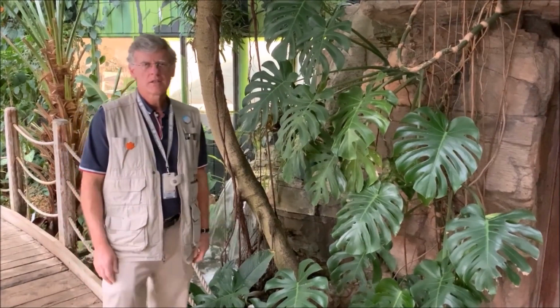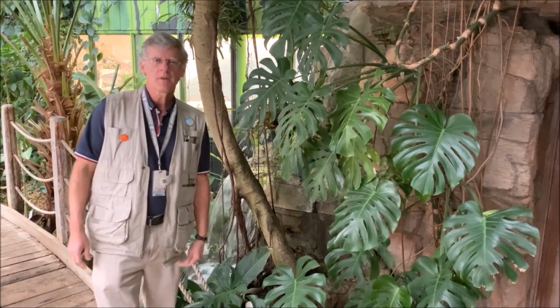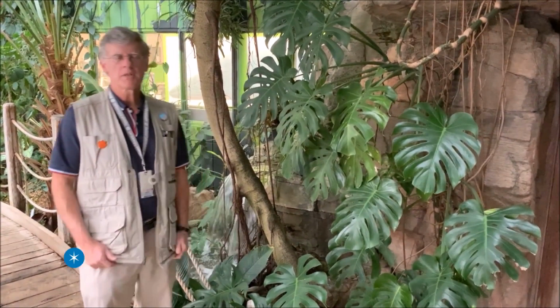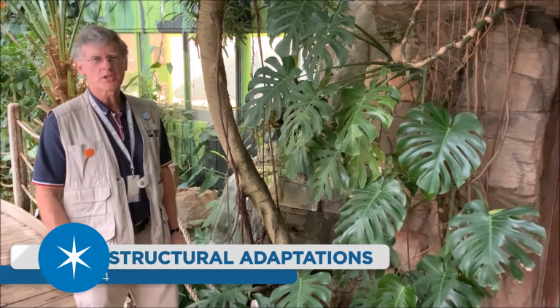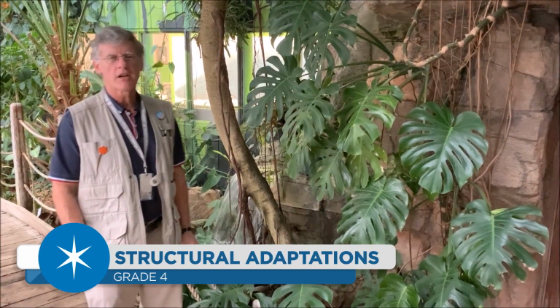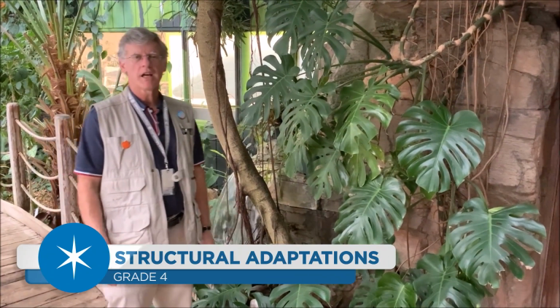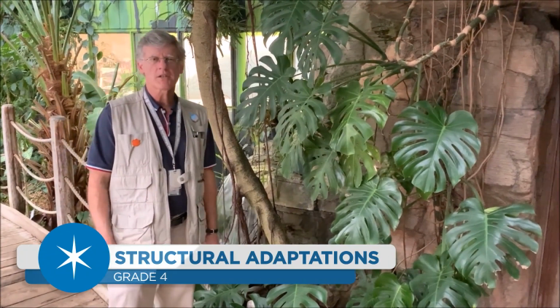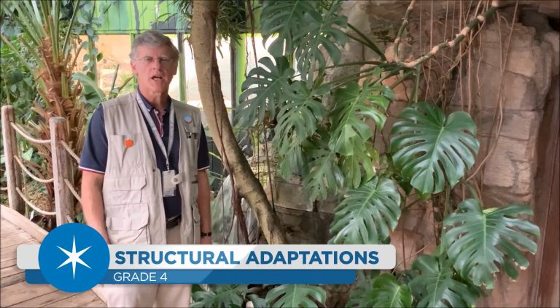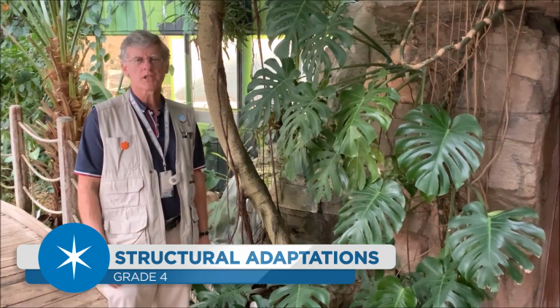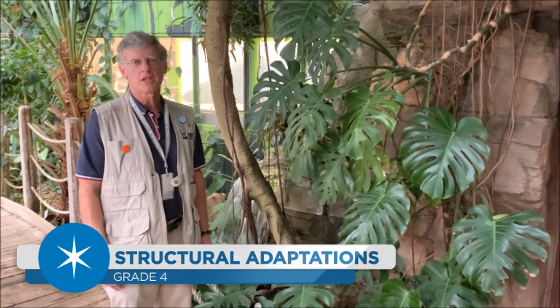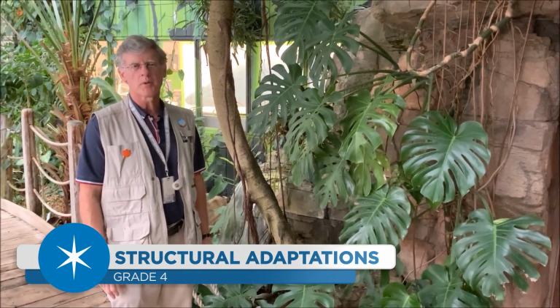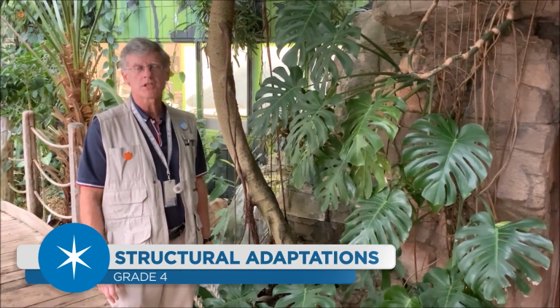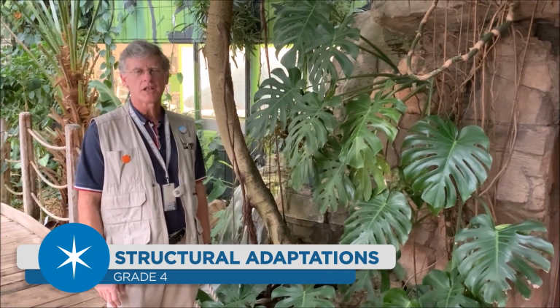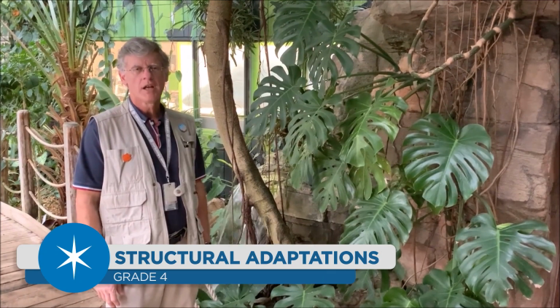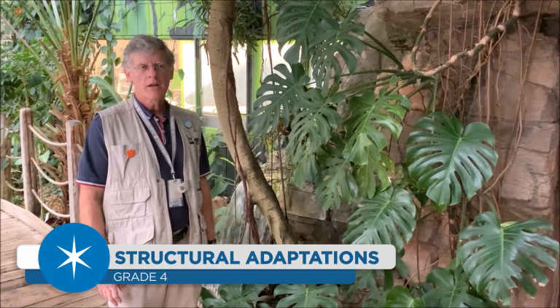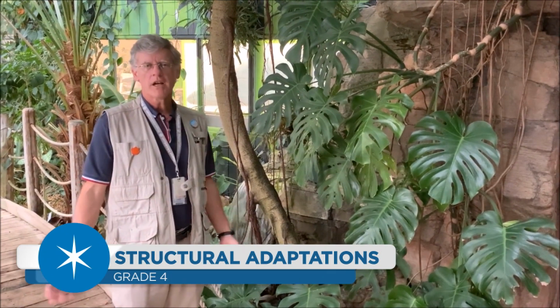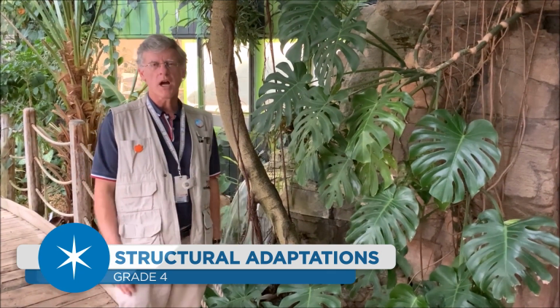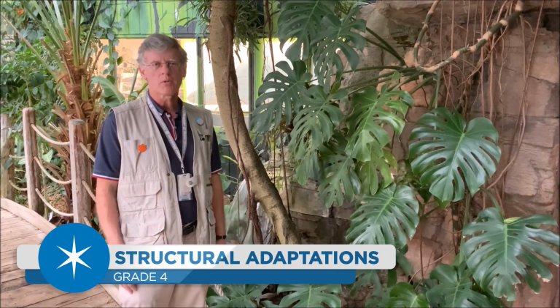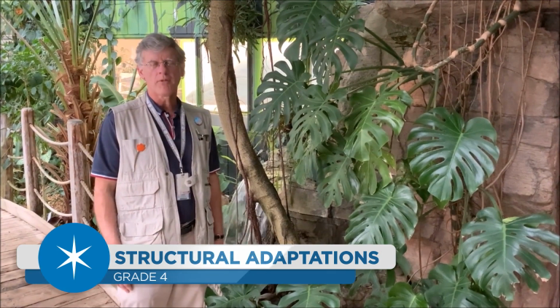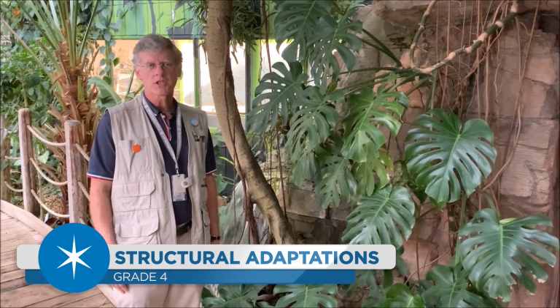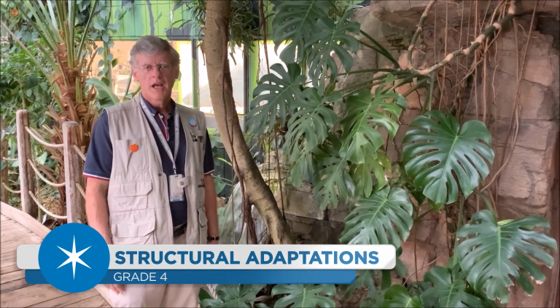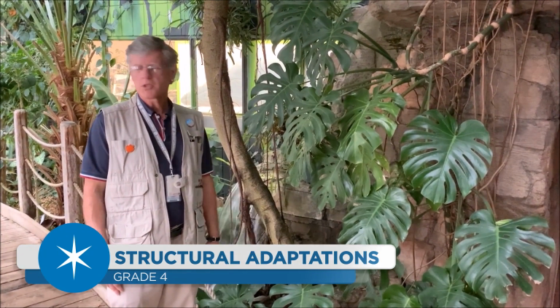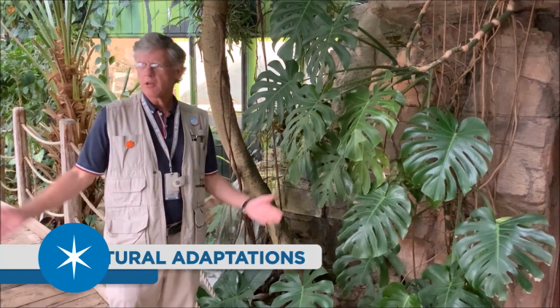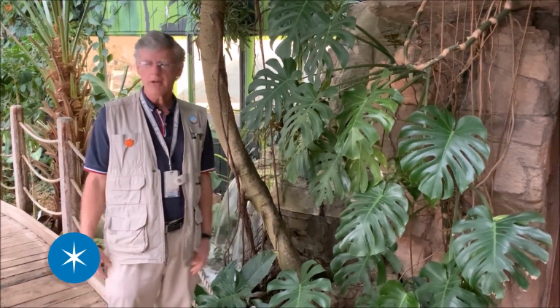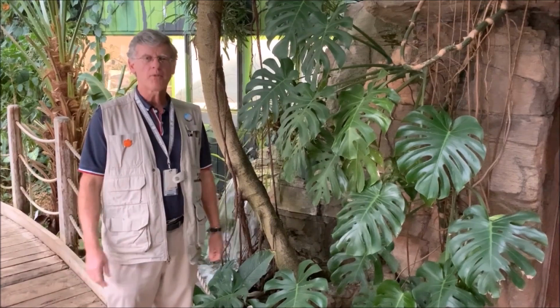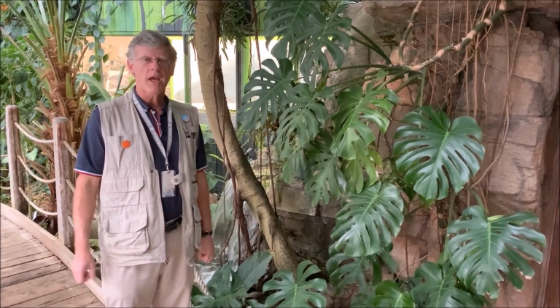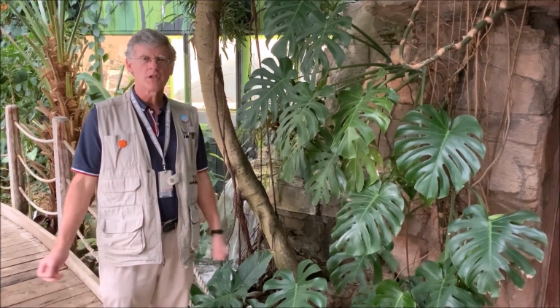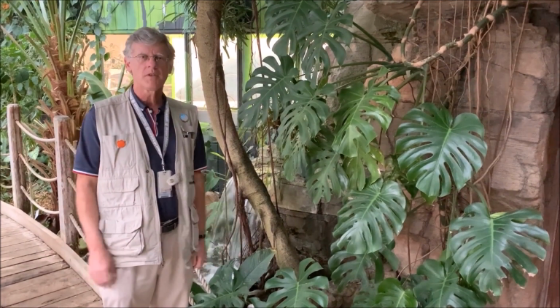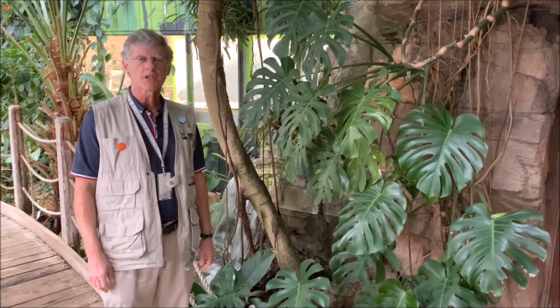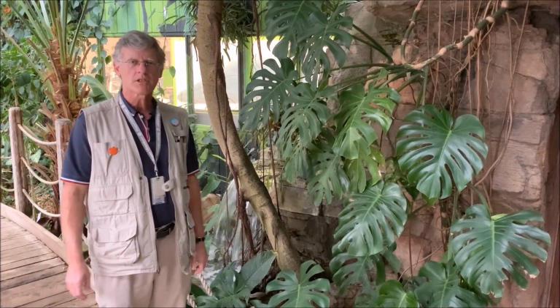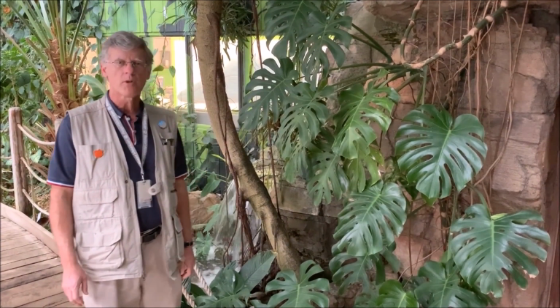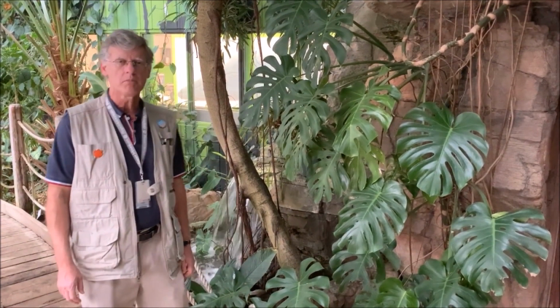Good morning, my name is Mr. Taylor and I am a natural science specialist here at Roper Mountain Science Center. We are in our tropical rainforest, surrounded by rainforest plants, and you might even hear the sounds of some rainforest animals.